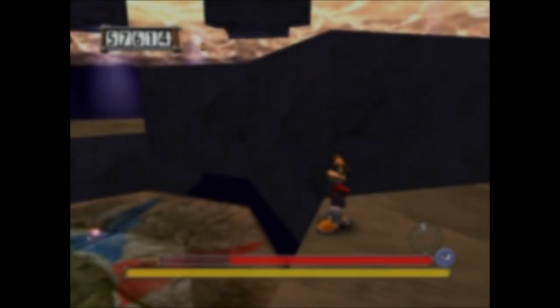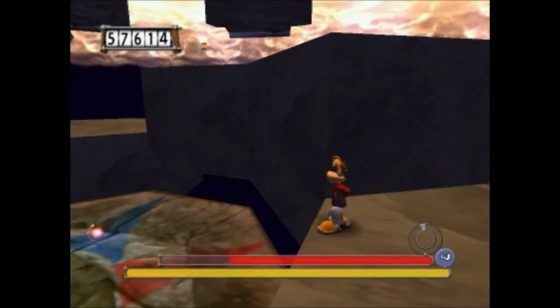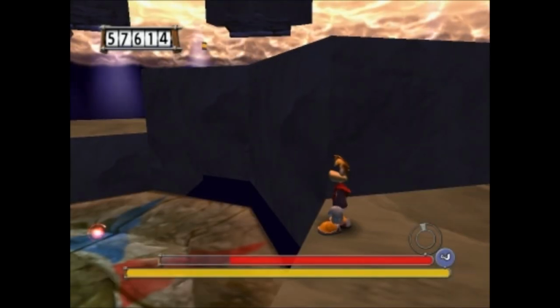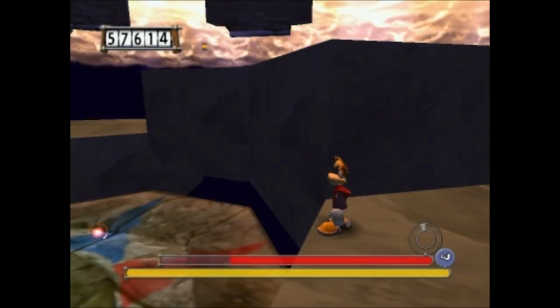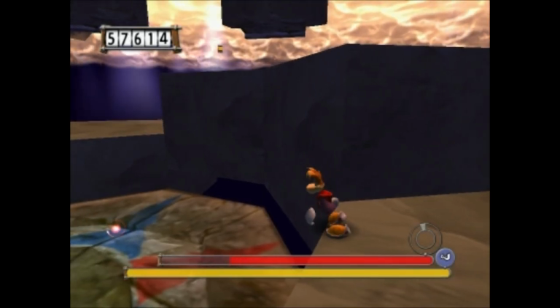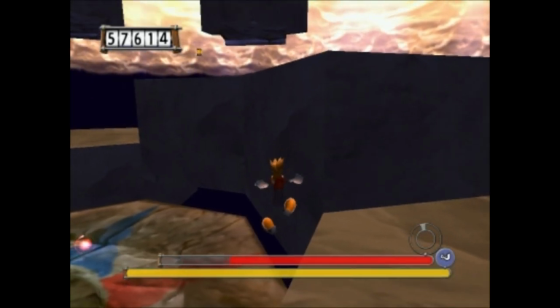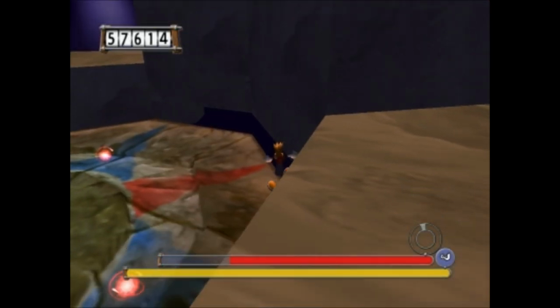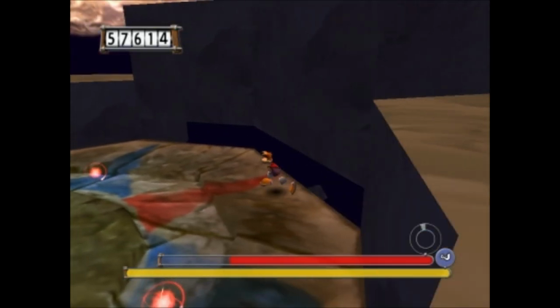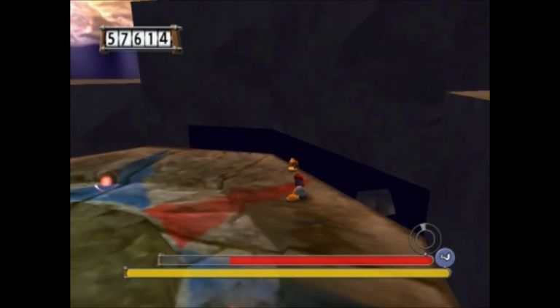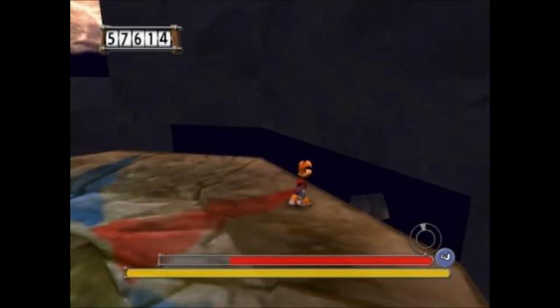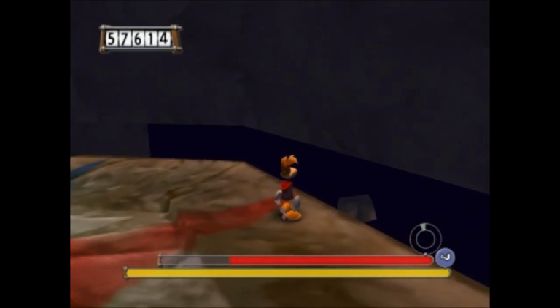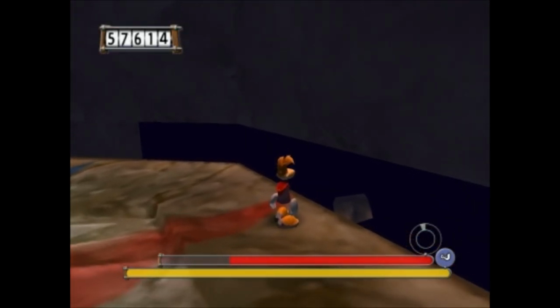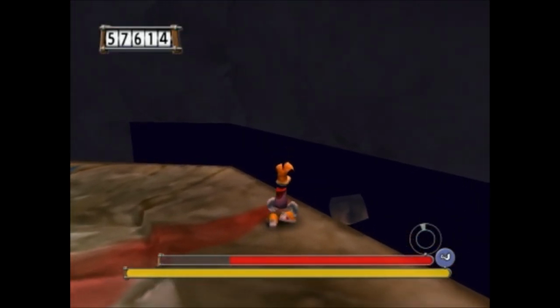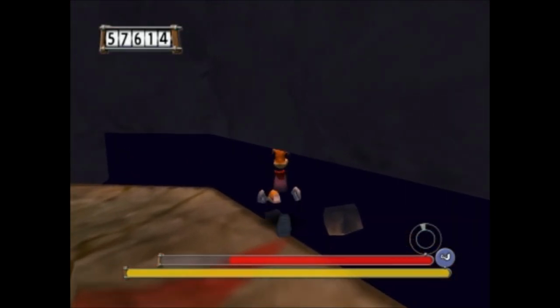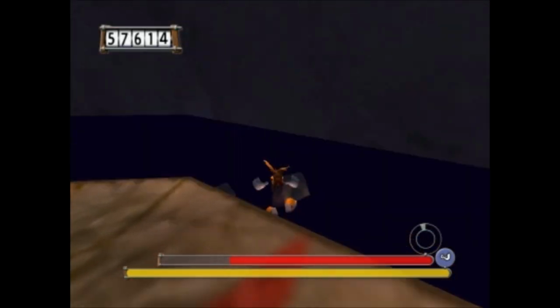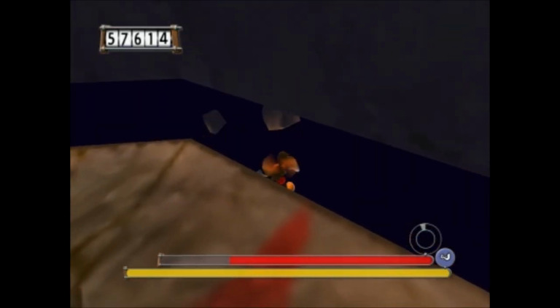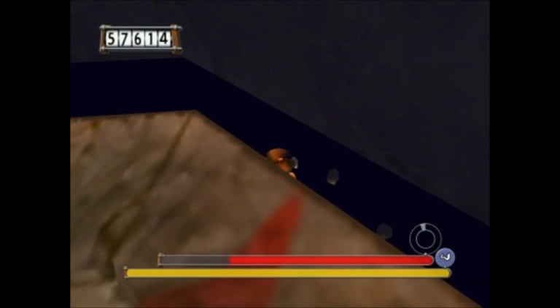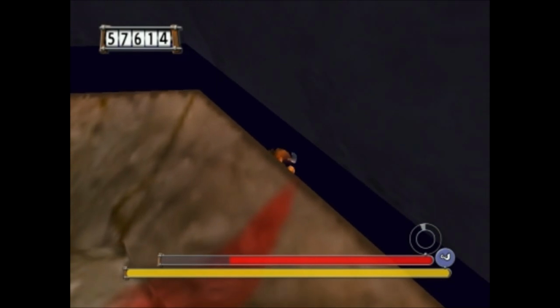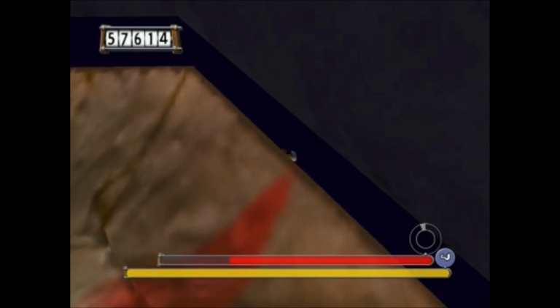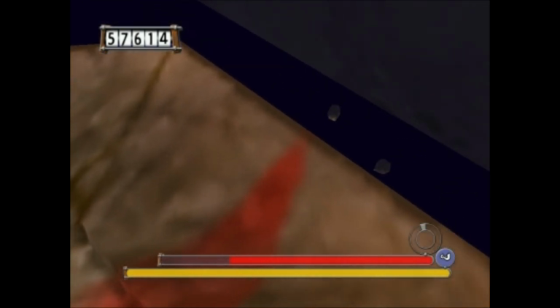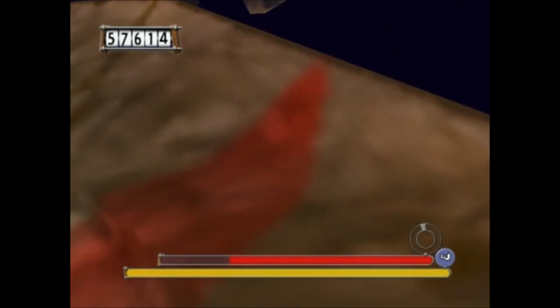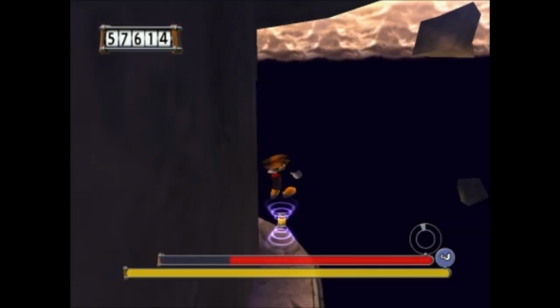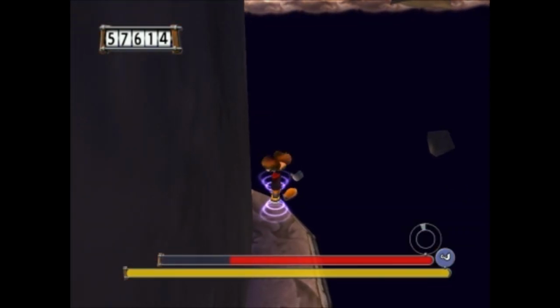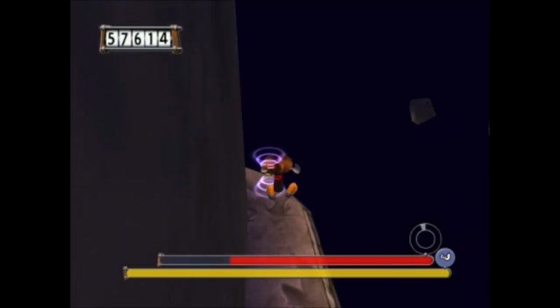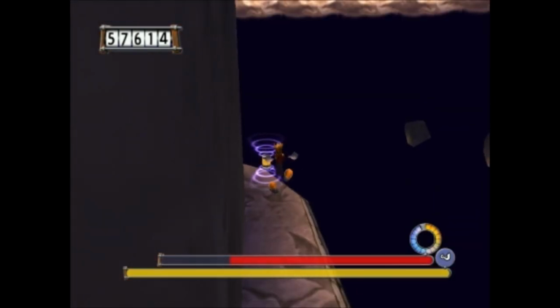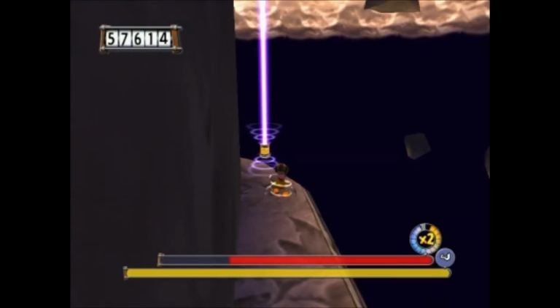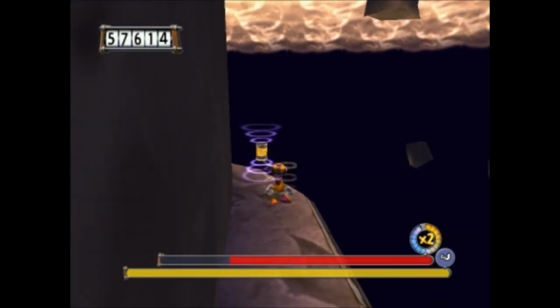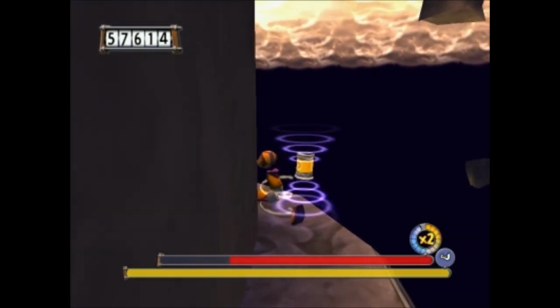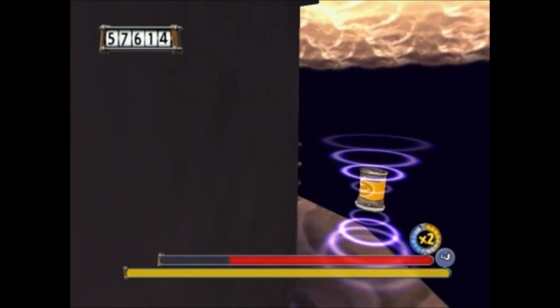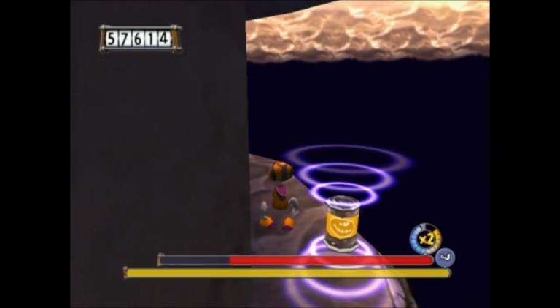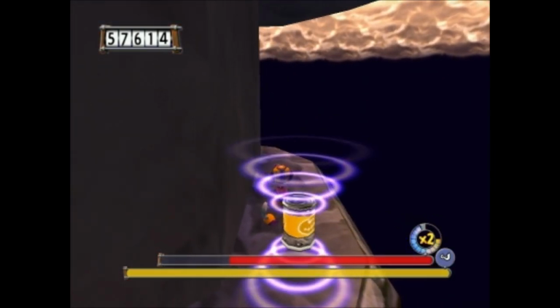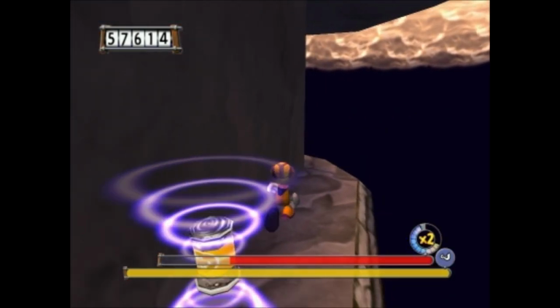The second hidden room is located in the third part of the final boss. You jump through this narrow opening and drop down on a small ledge. Follow the path to a little room with a green crystal.